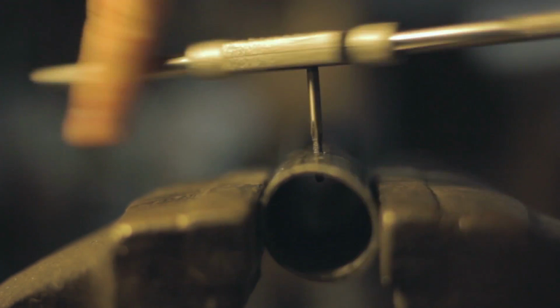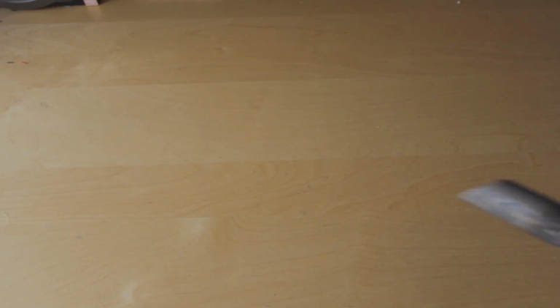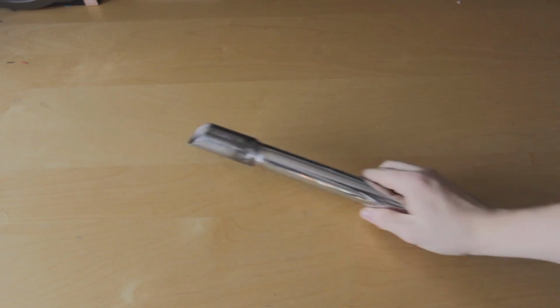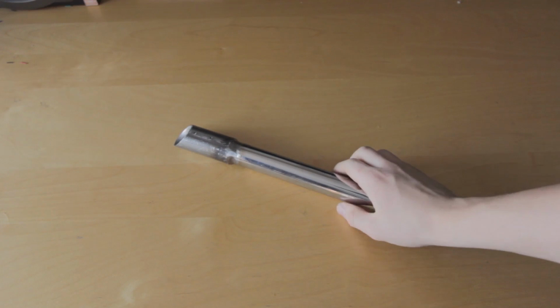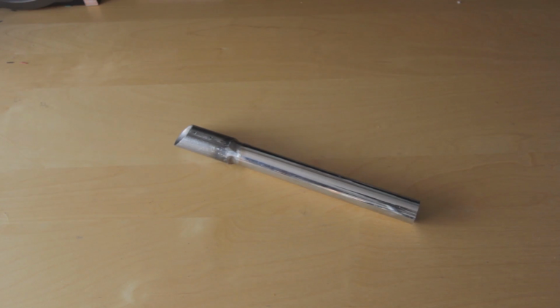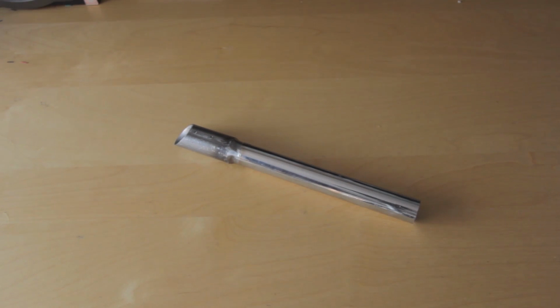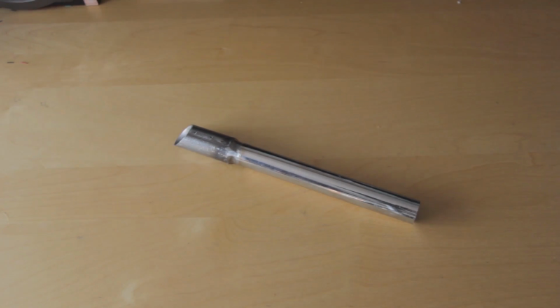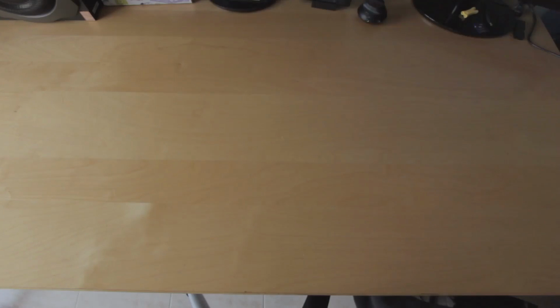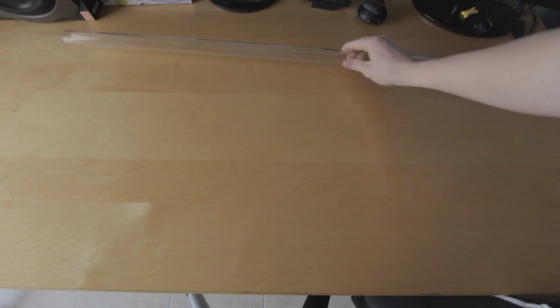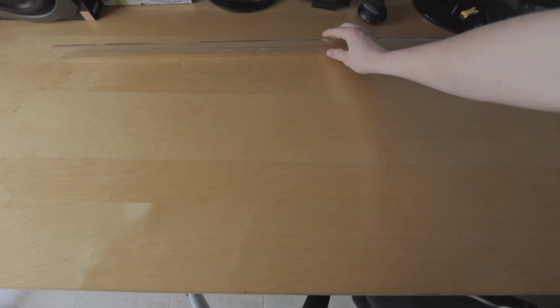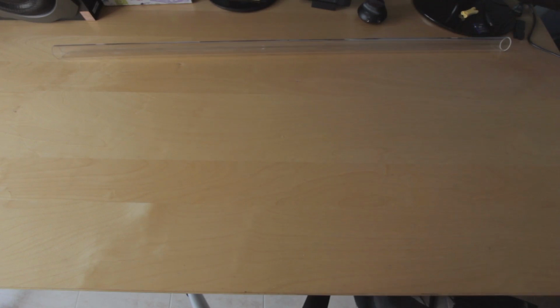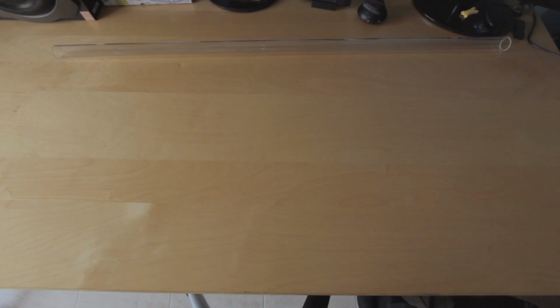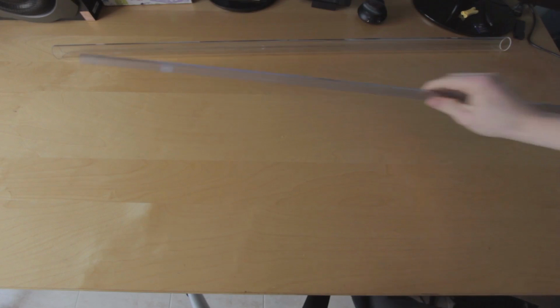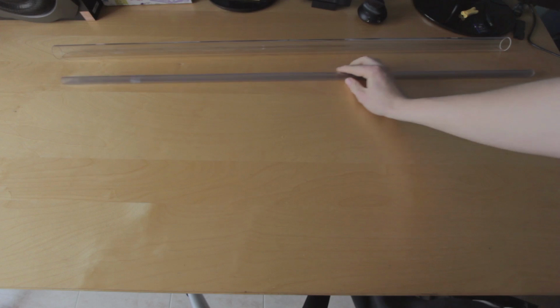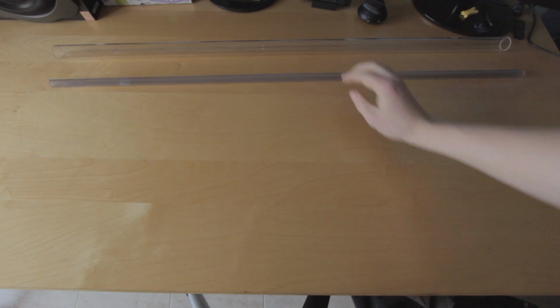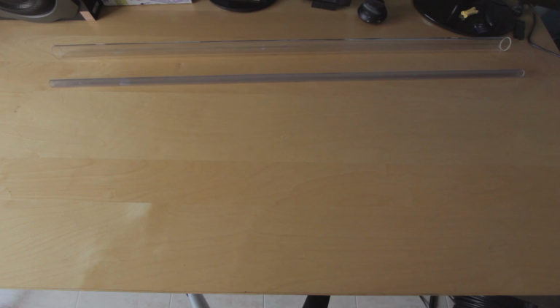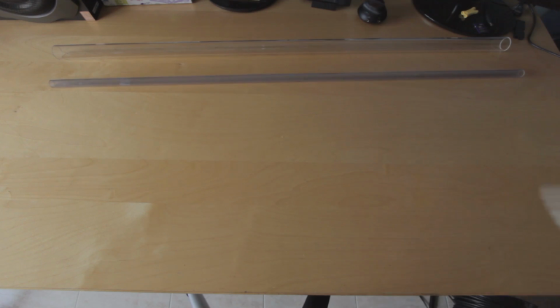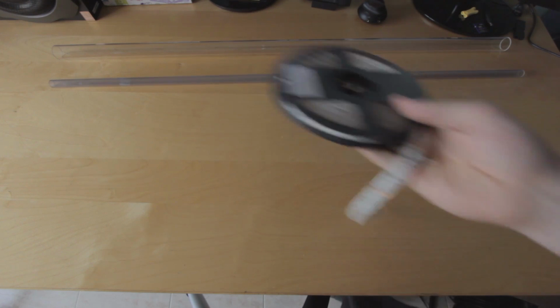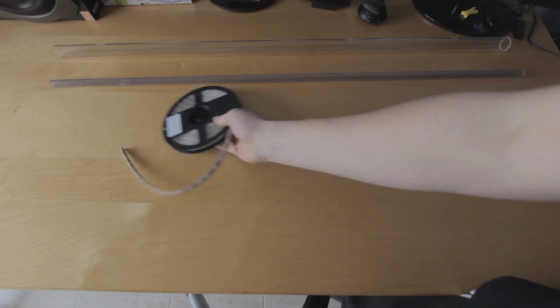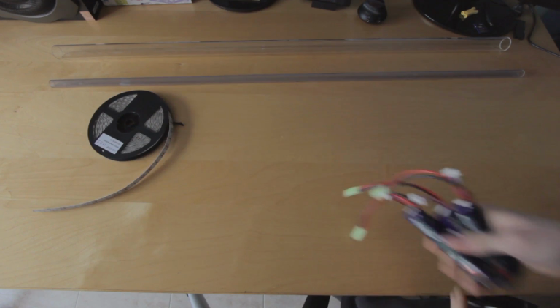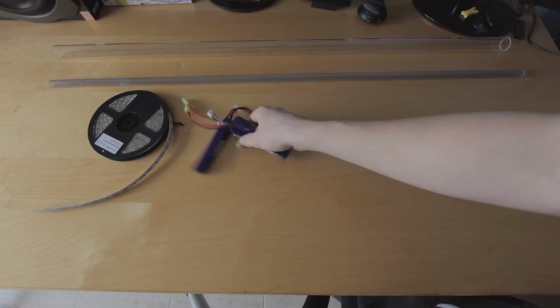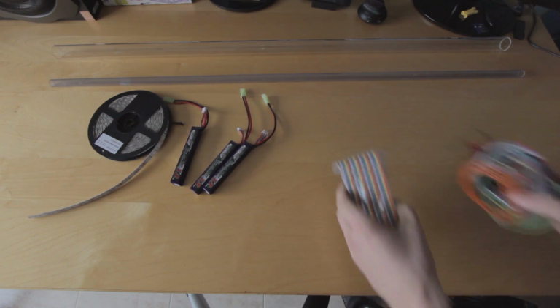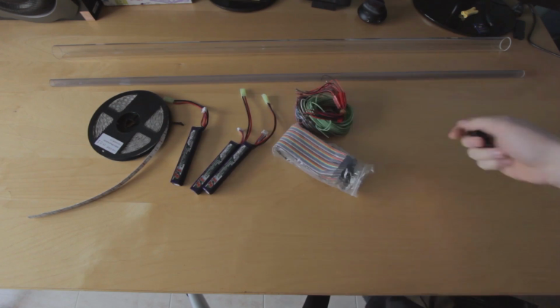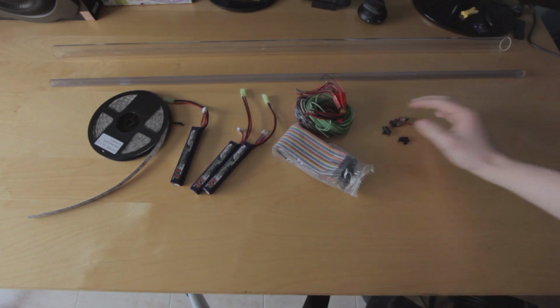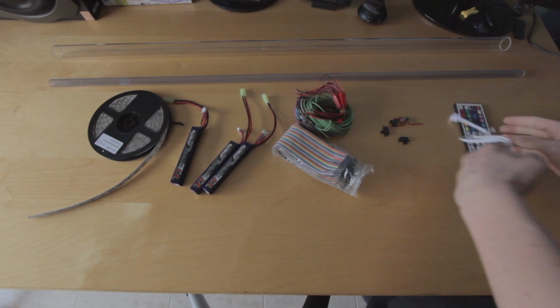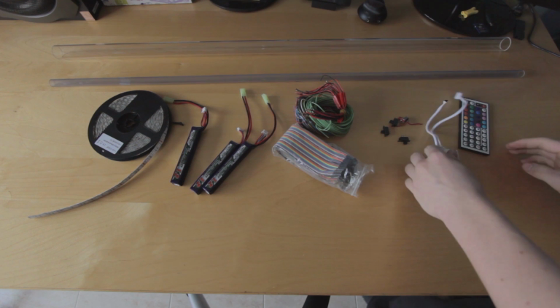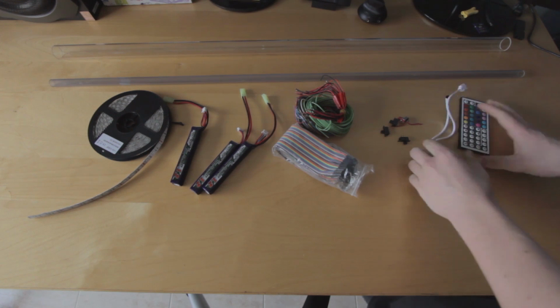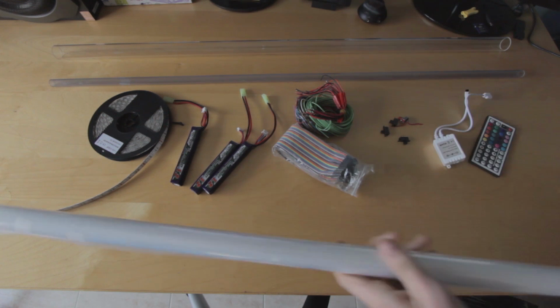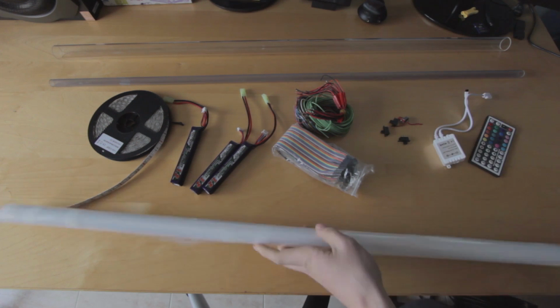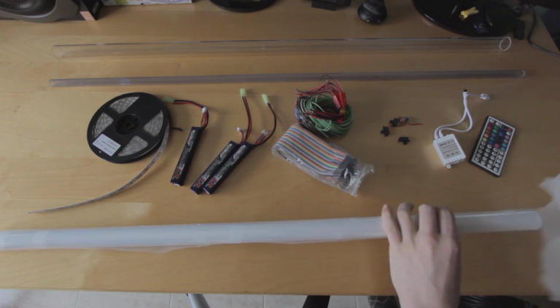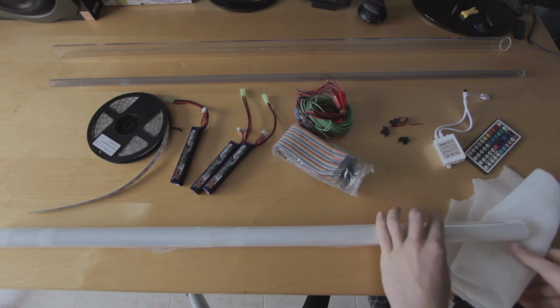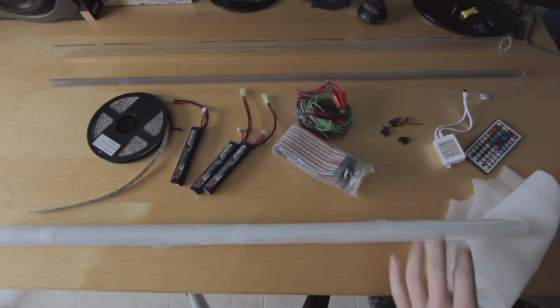Now we have the handle done — let's make the blade. We will need a tube for the structure, a thinner tube where we will put the LEDs, a multicolored LED stripe, a battery, some wires, a switch or a wireless LED switch, and some materials to blur the lights of the LEDs, such as packaging plastic or vegetable paper.